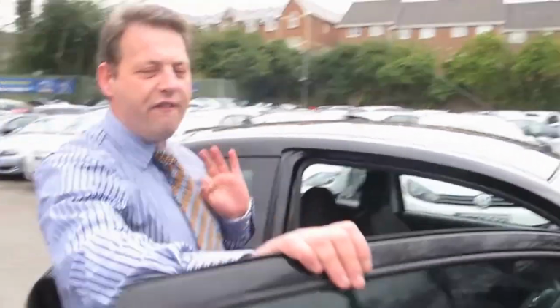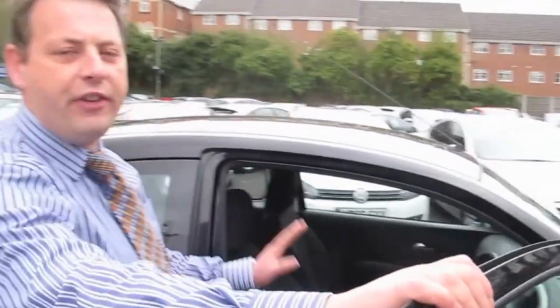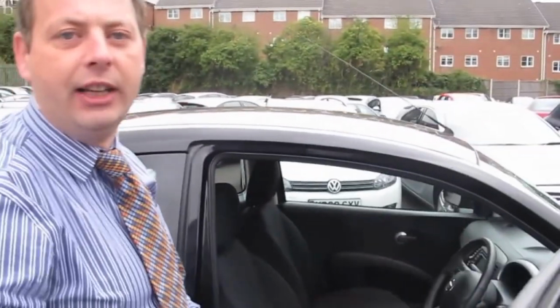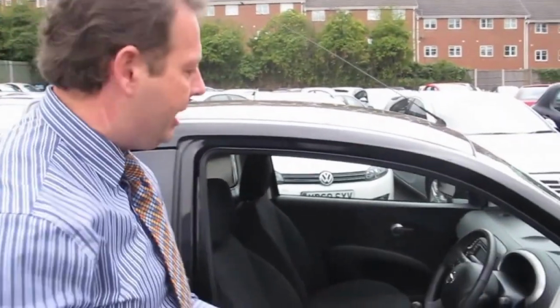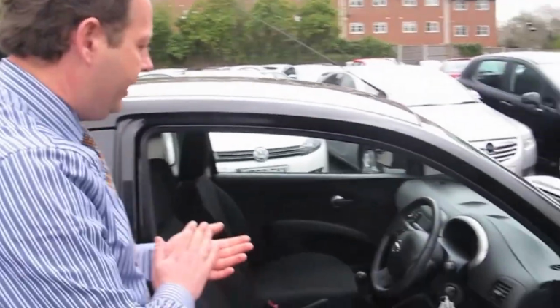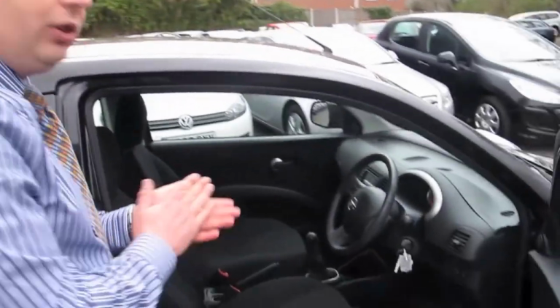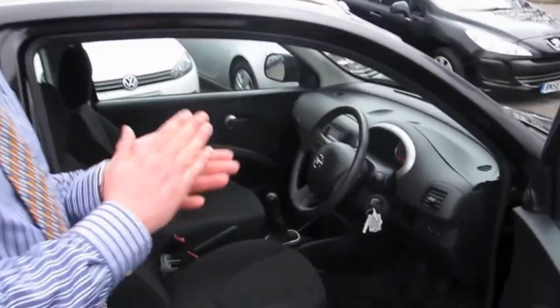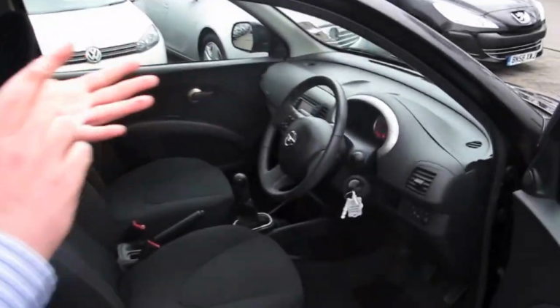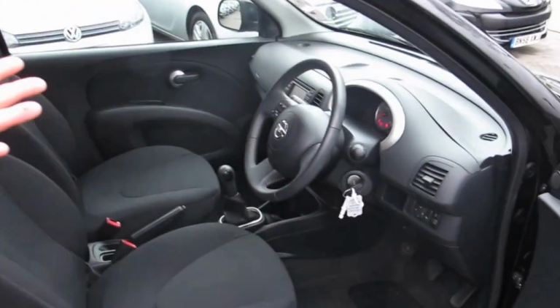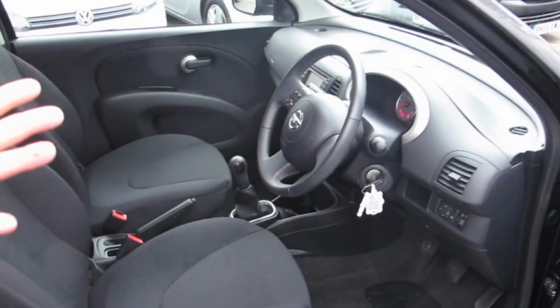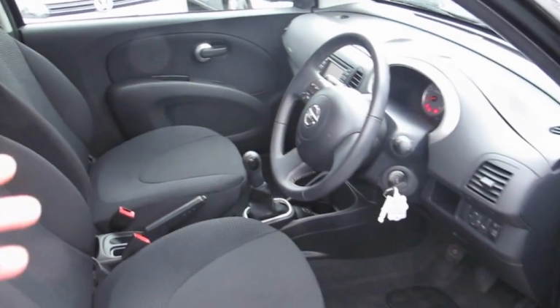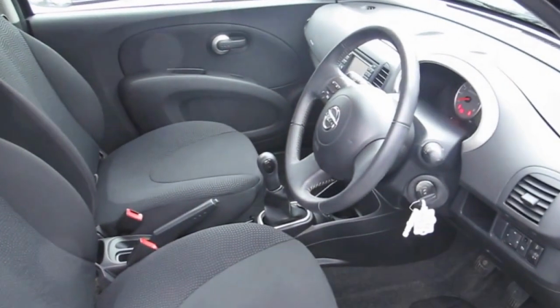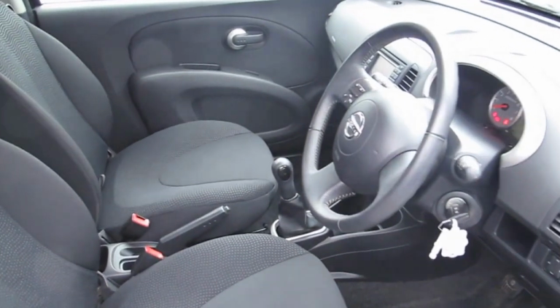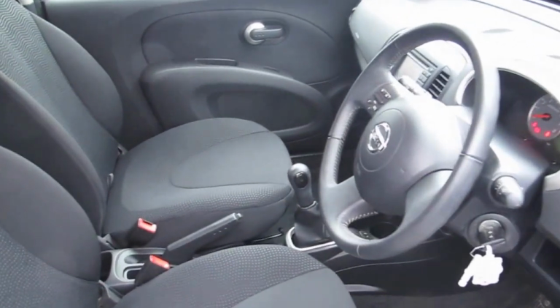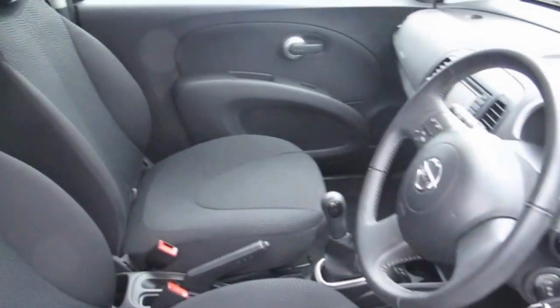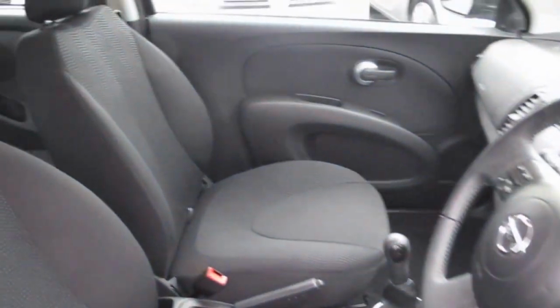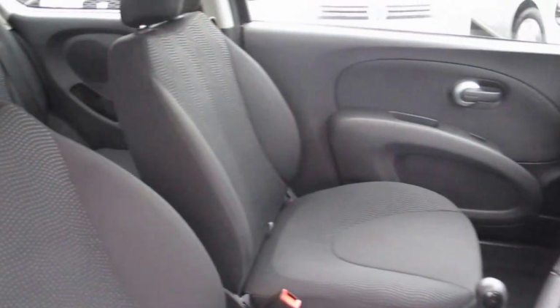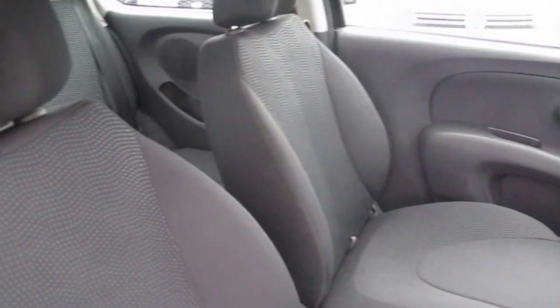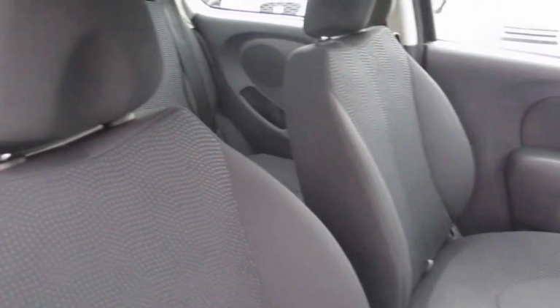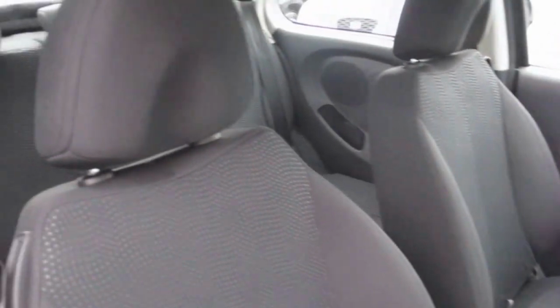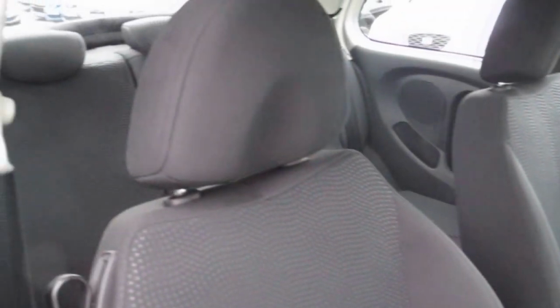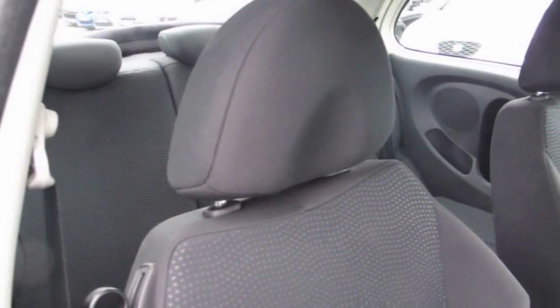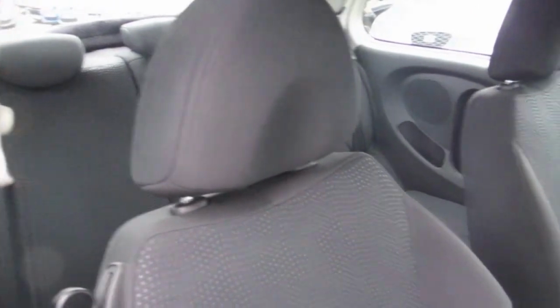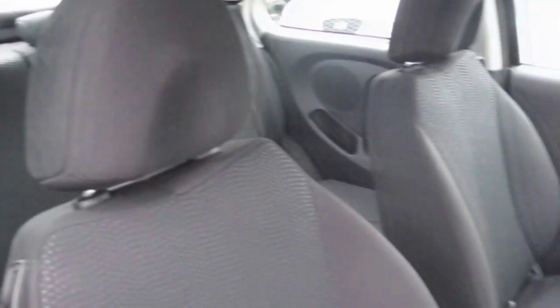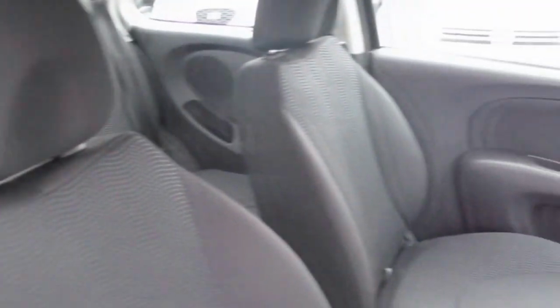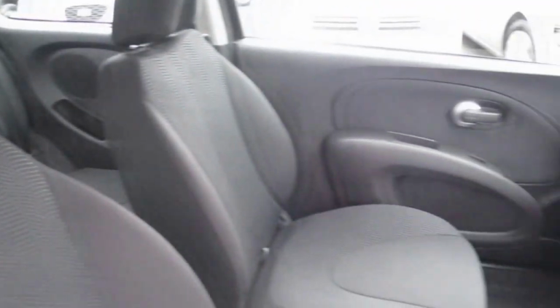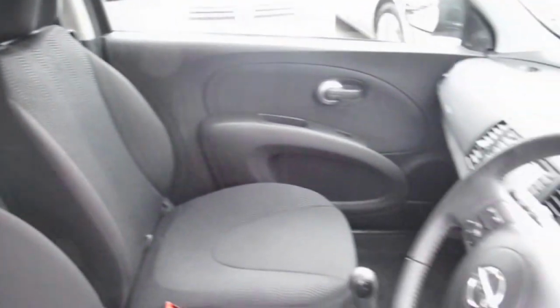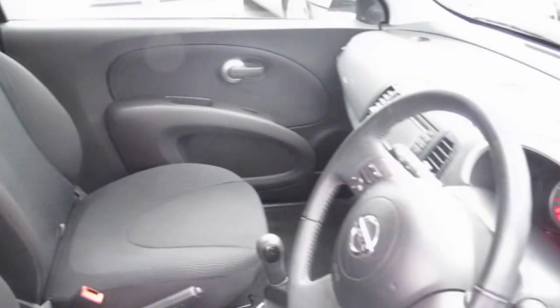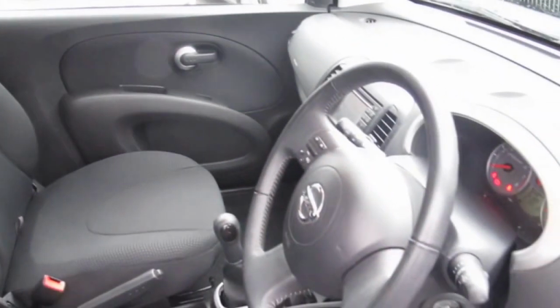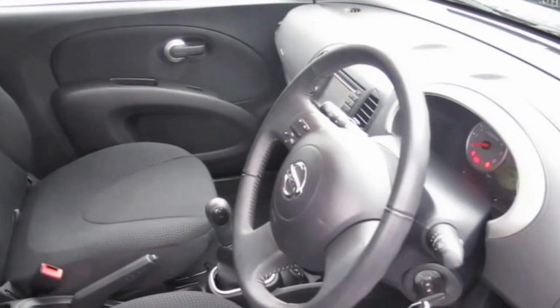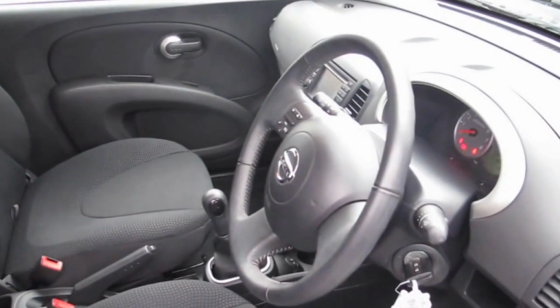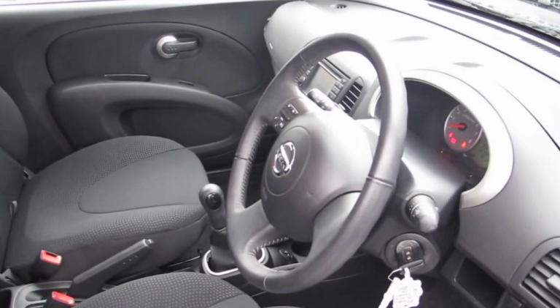It's a very, very reliable car this. It's going to give you 49 miles per gallon, it's about £125 for your road tax, and it's fitted with air conditioning, Bluetooth, and sat nav.